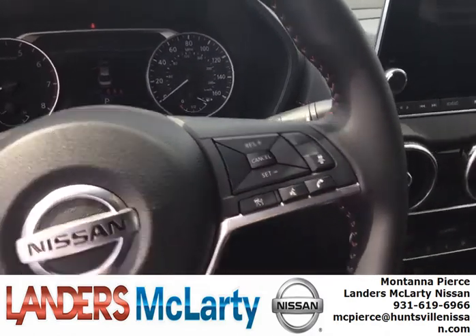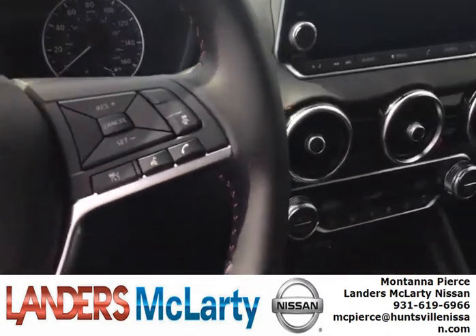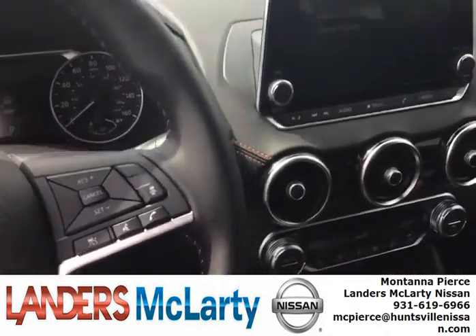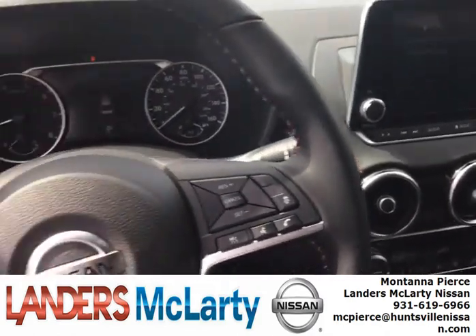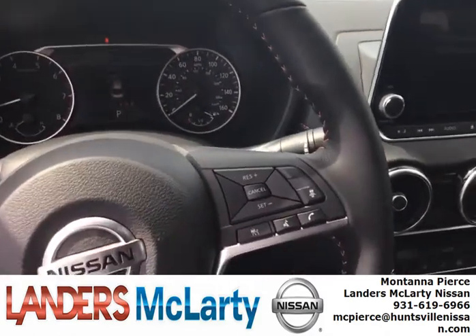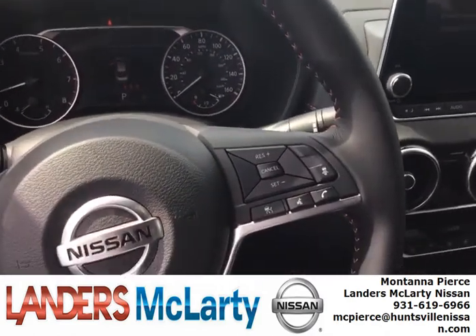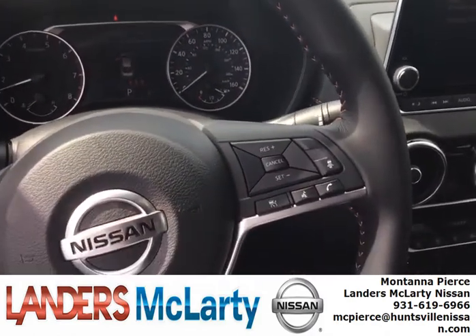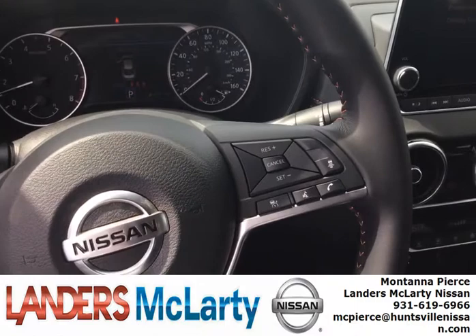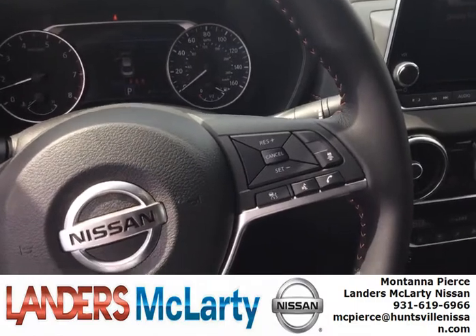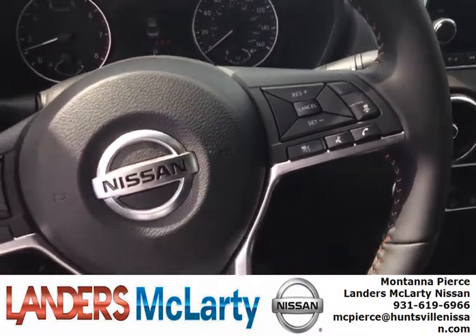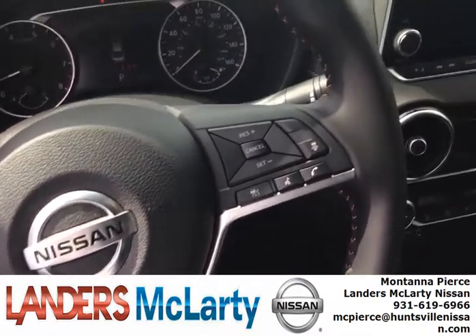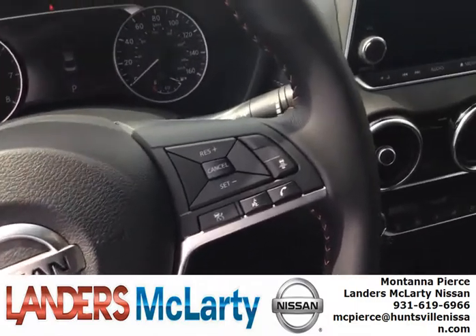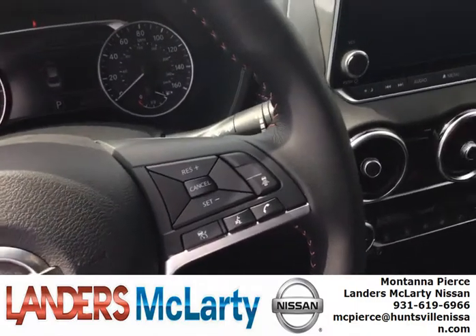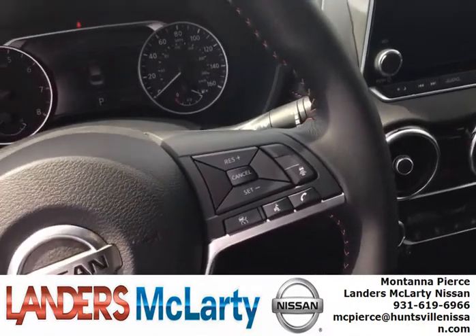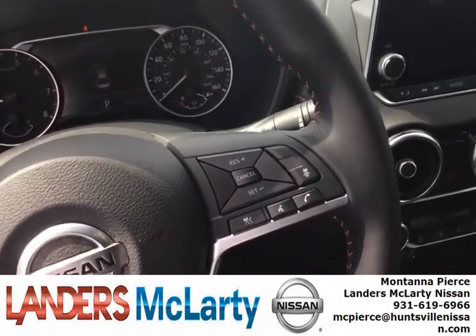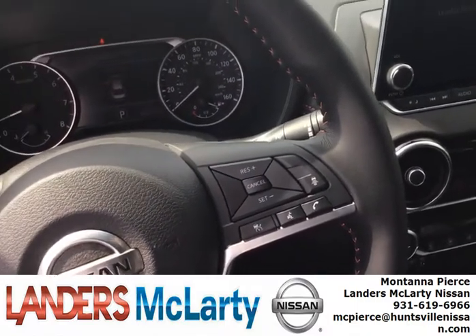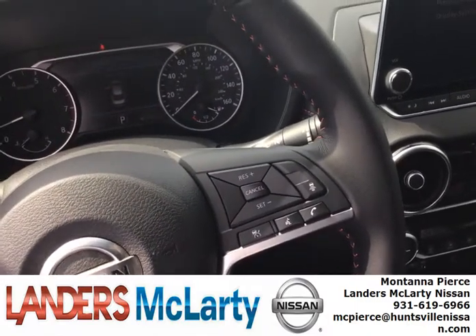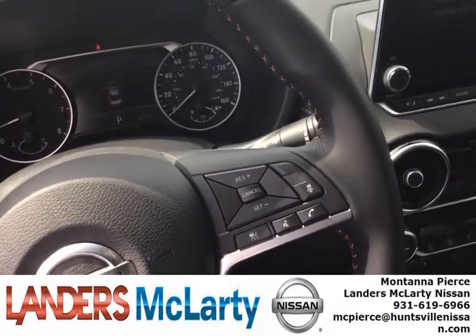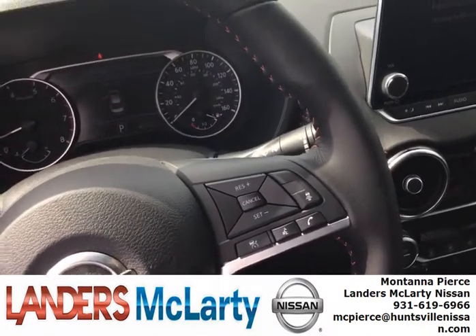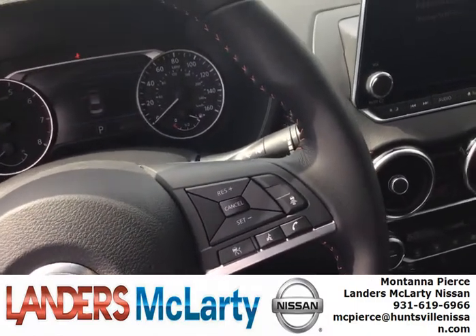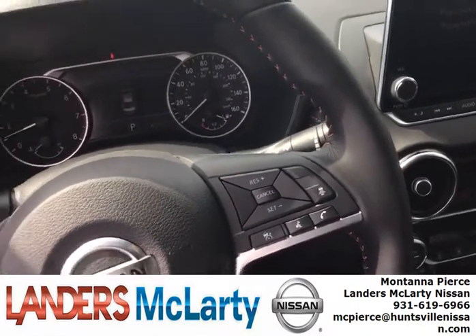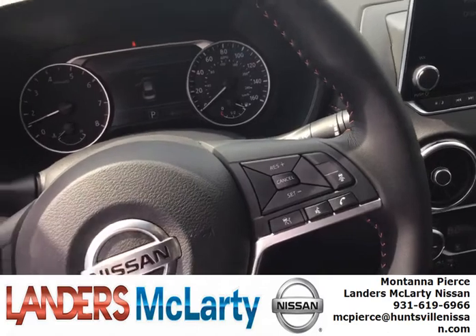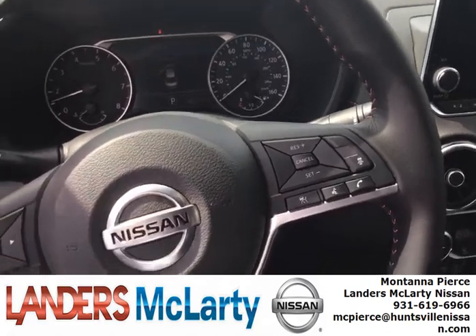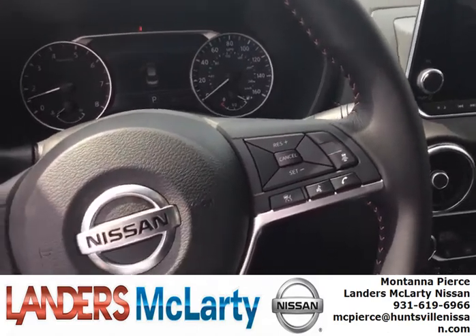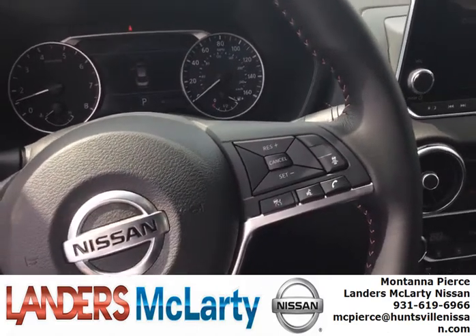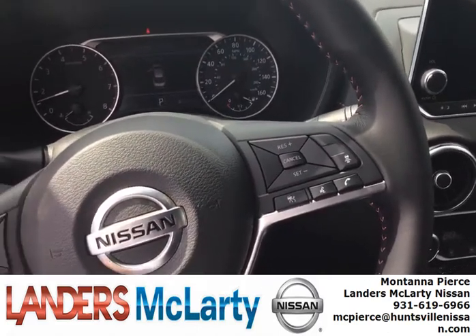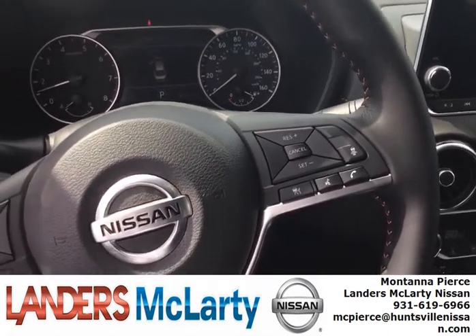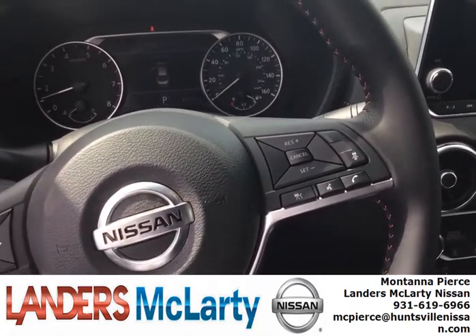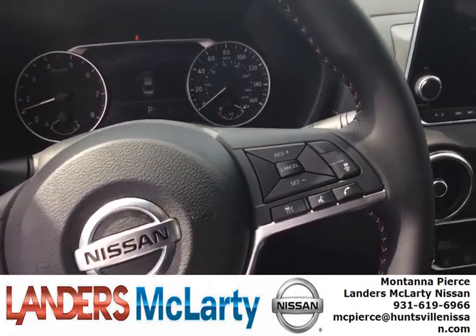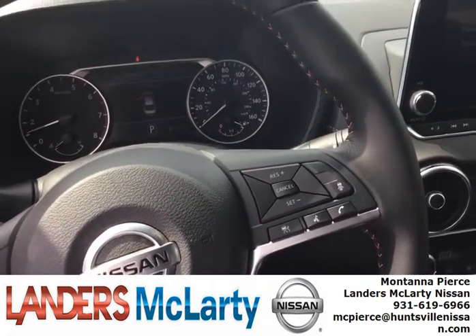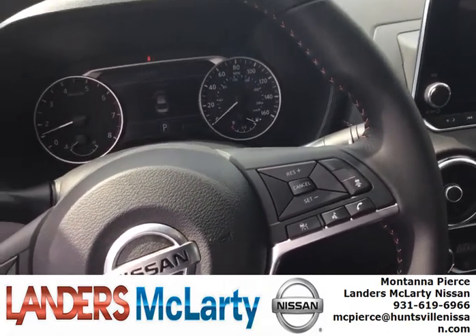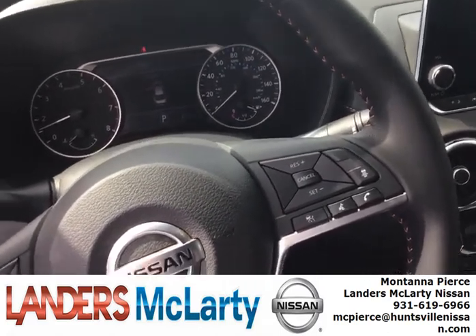You have intelligent cruise control — what it does is if you are going 60 and approach a car that's doing 55, your vehicle will slow down and keep a distance between you and that car.